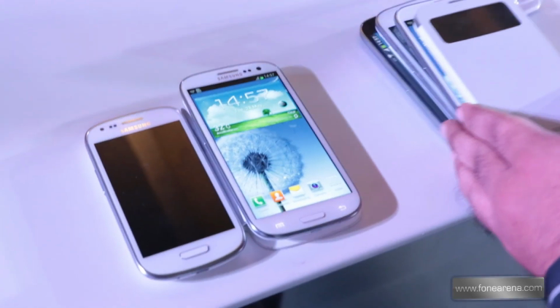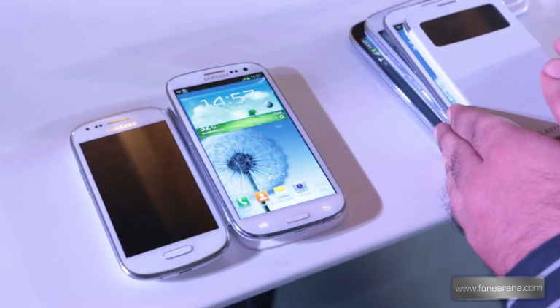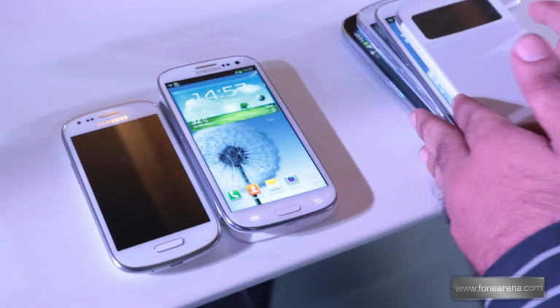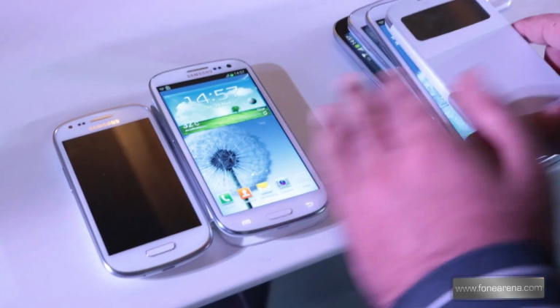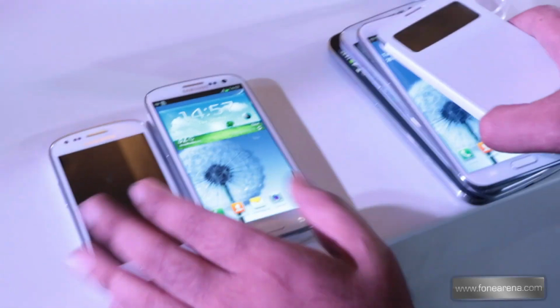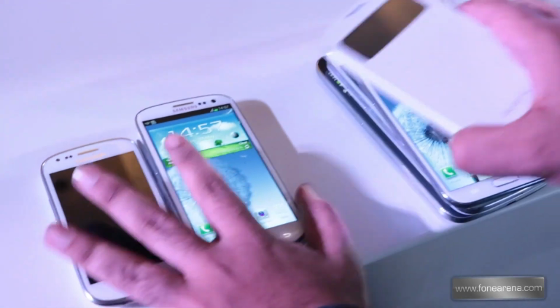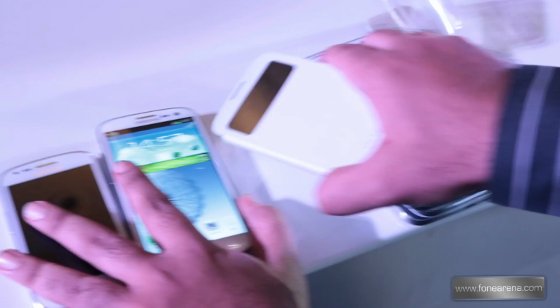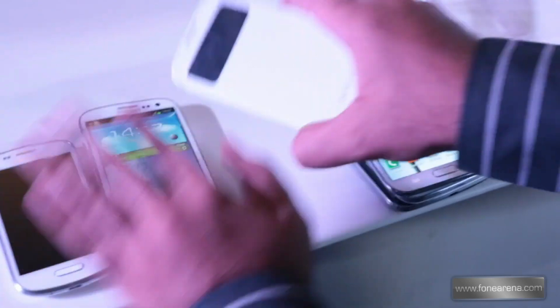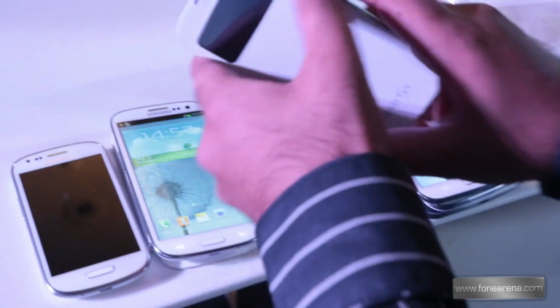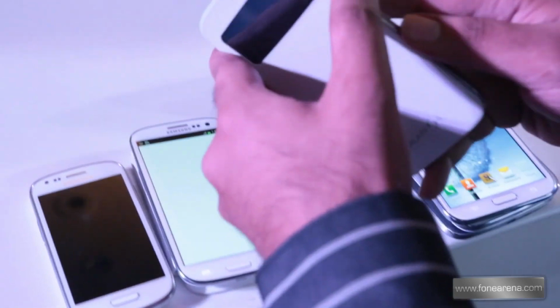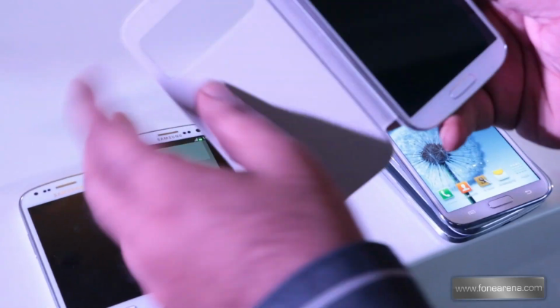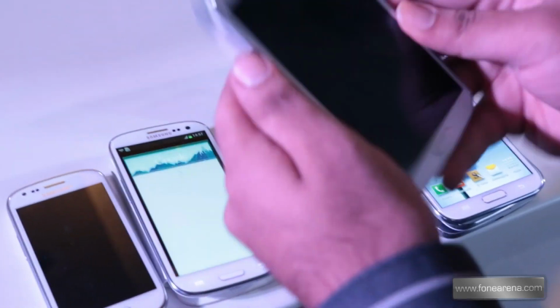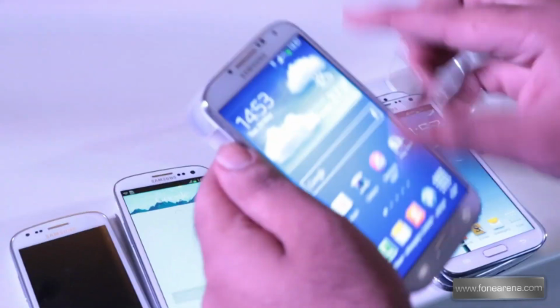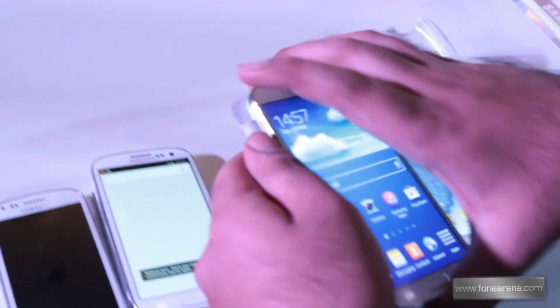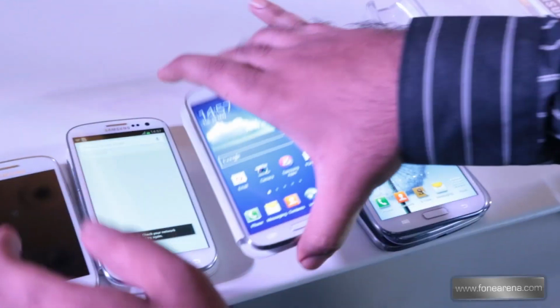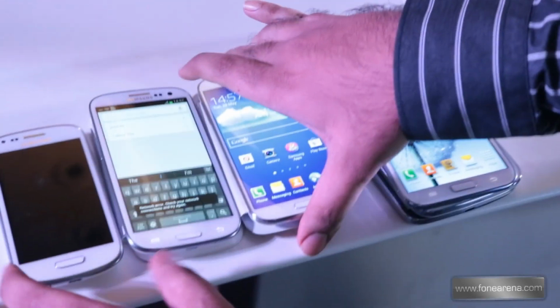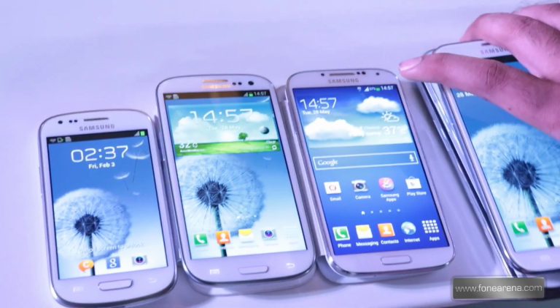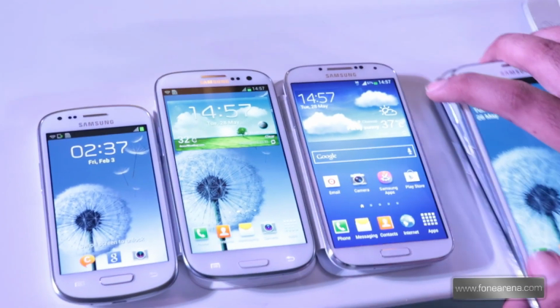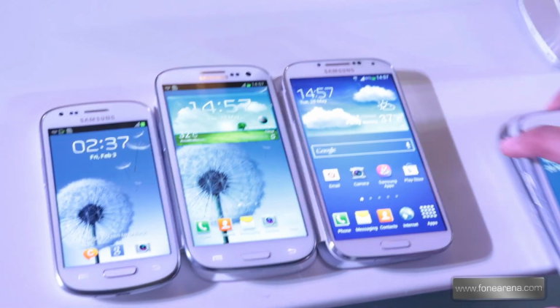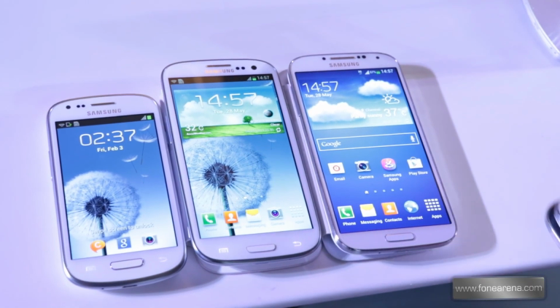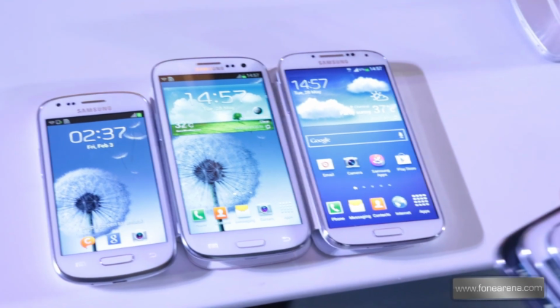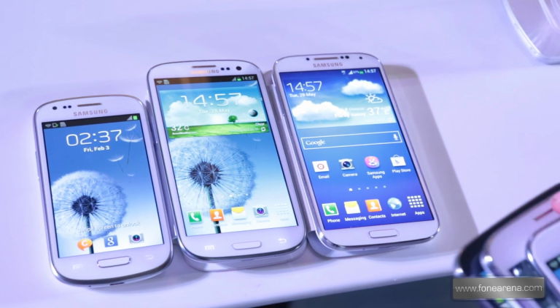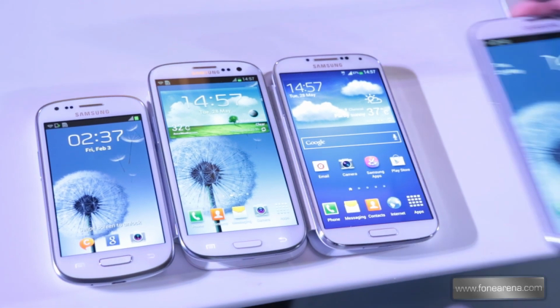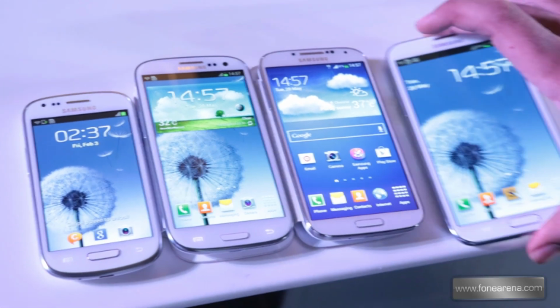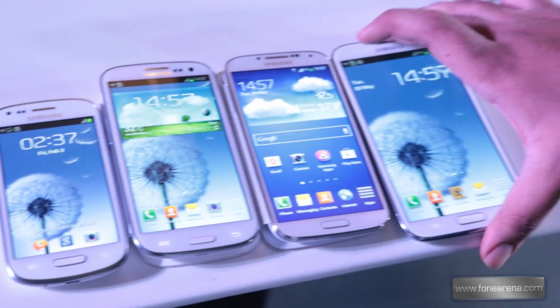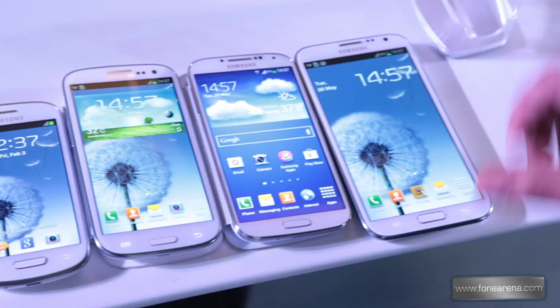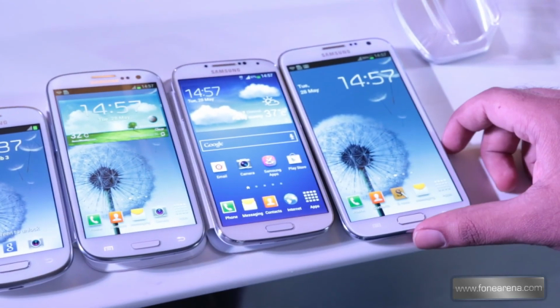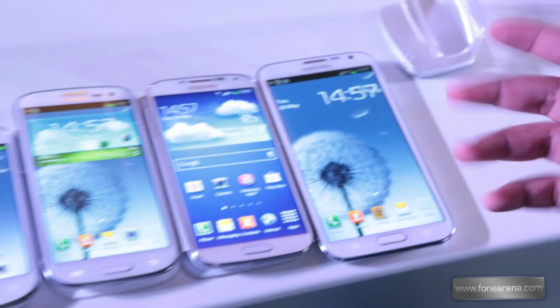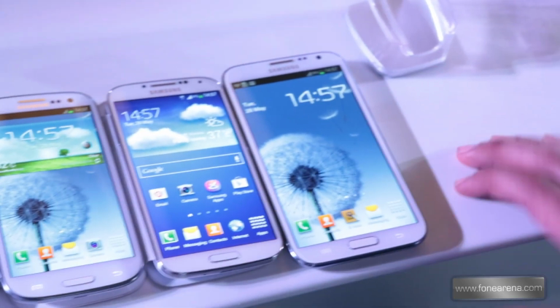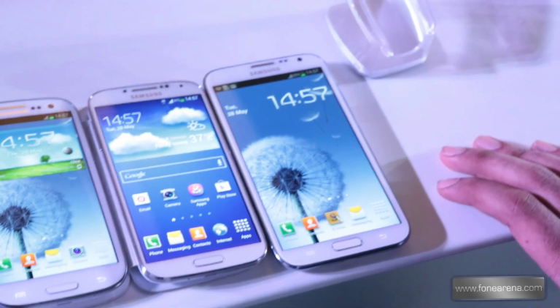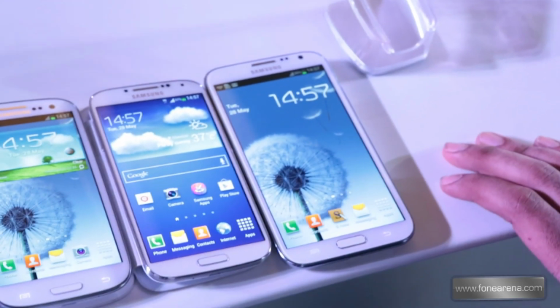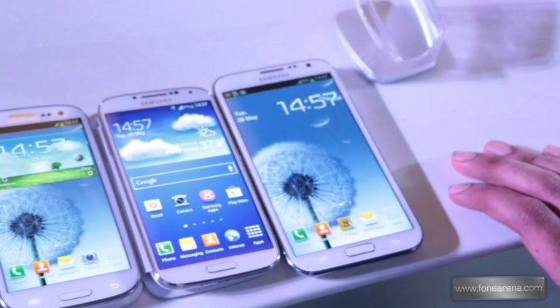Next you have the Galaxy S4, which launched this year with a 5-inch screen. Next to that you have the Note 2 with a massive 5.5-inch screen.